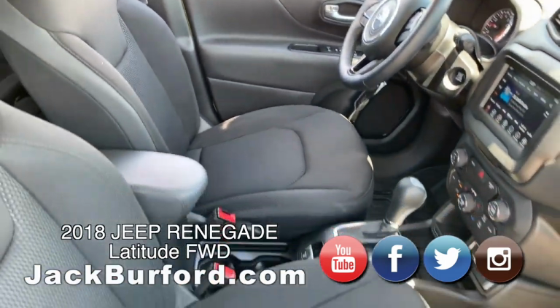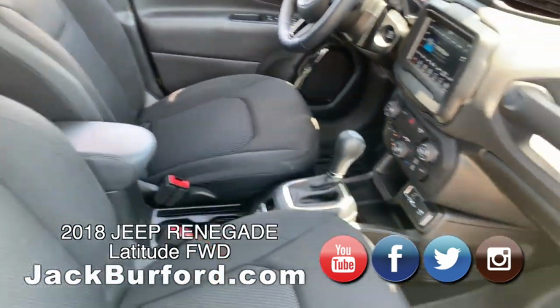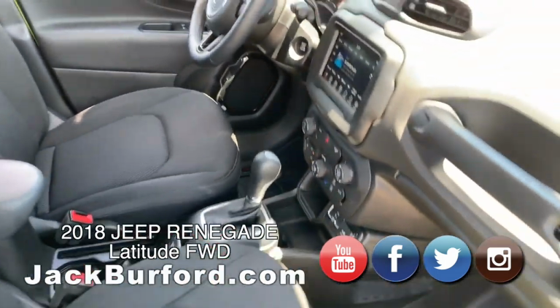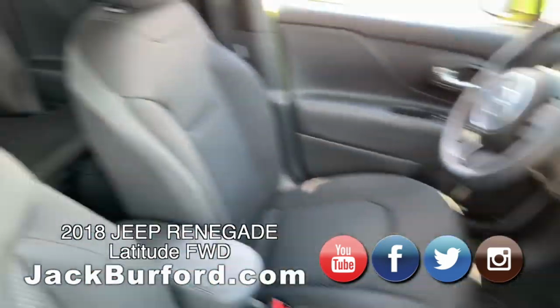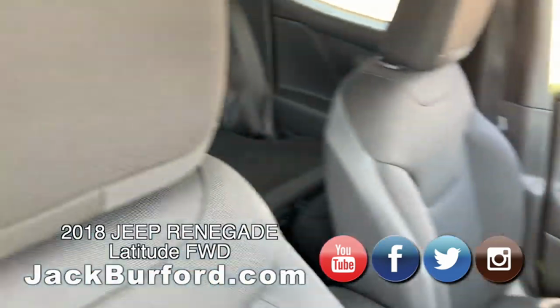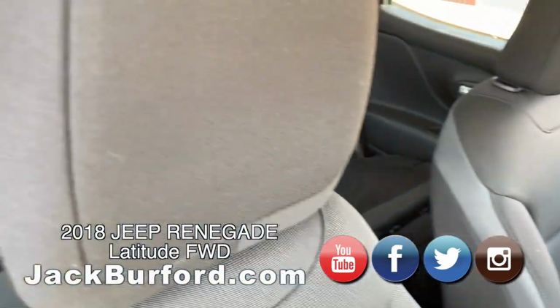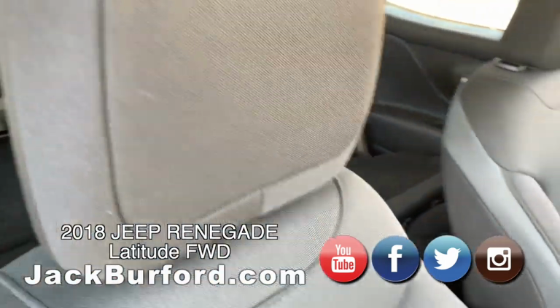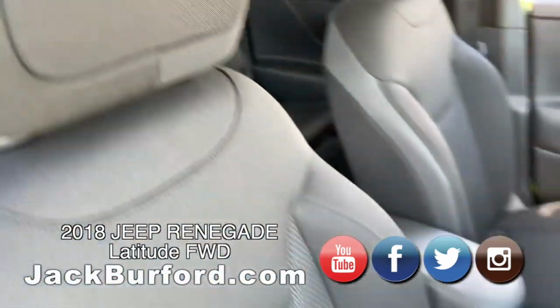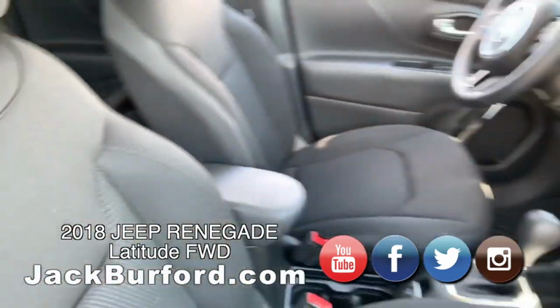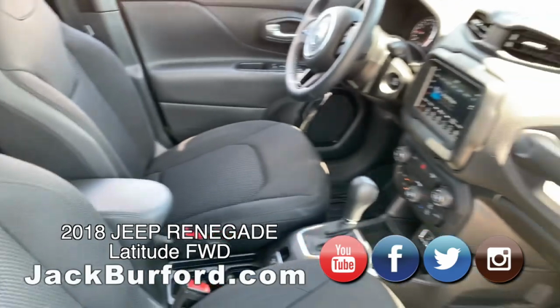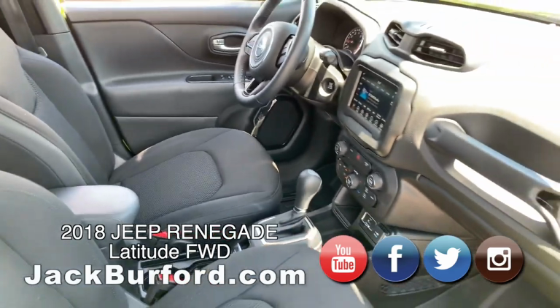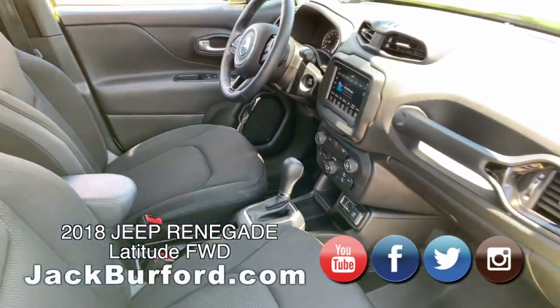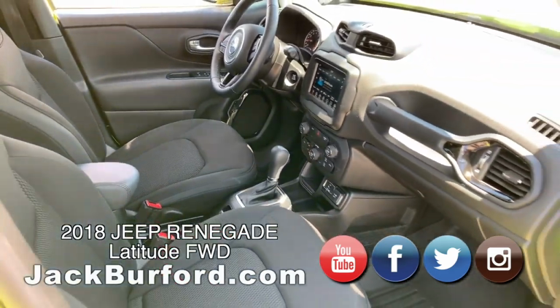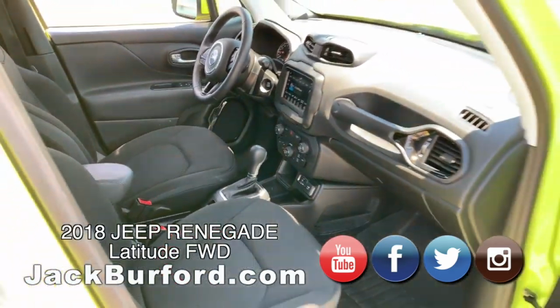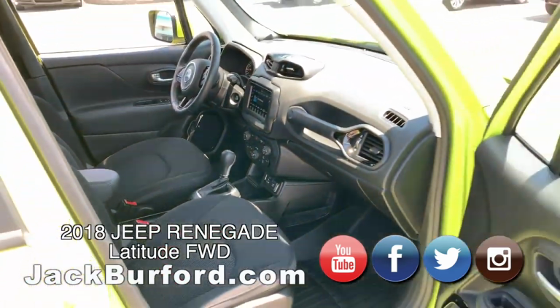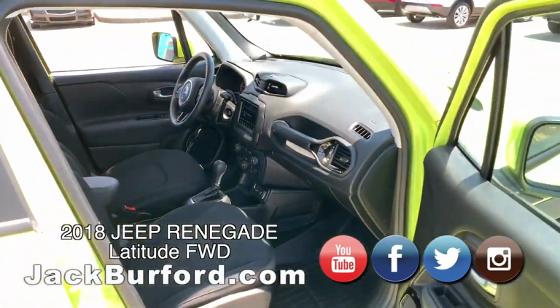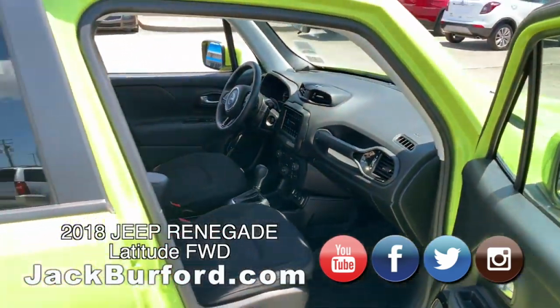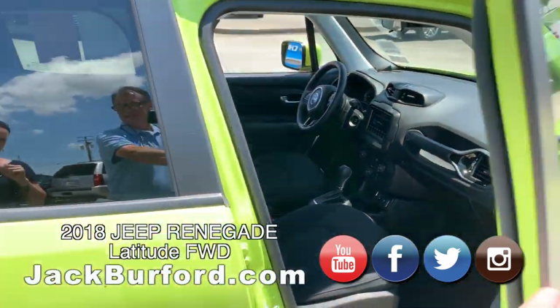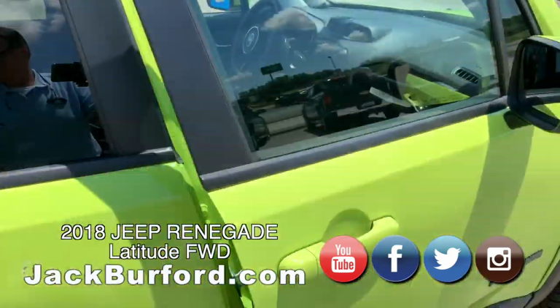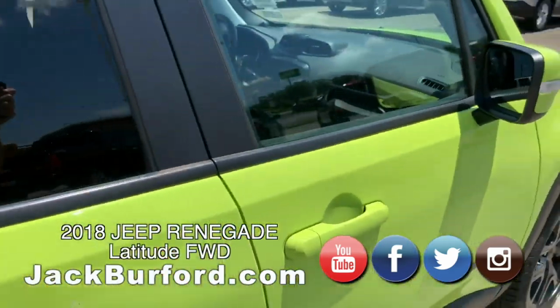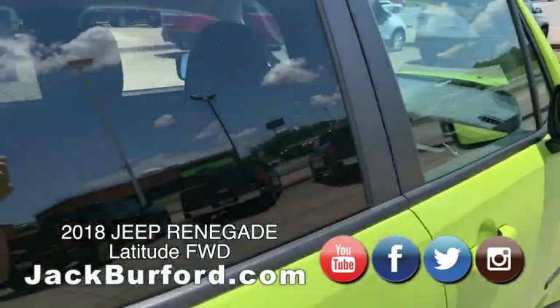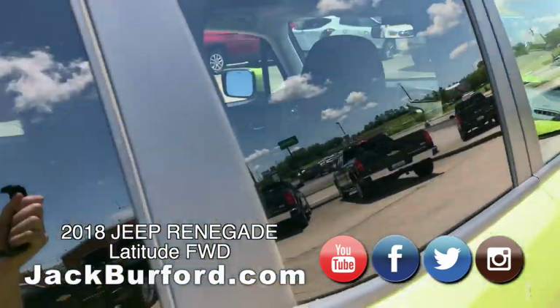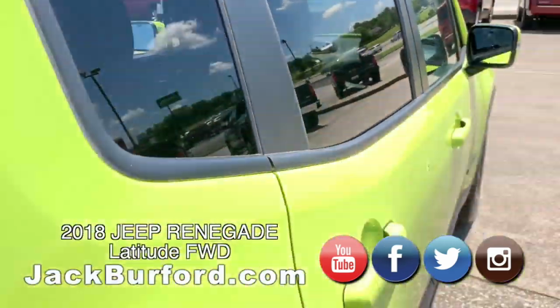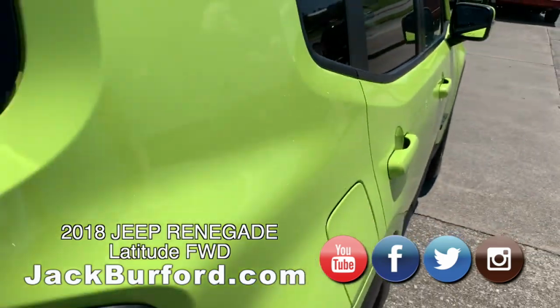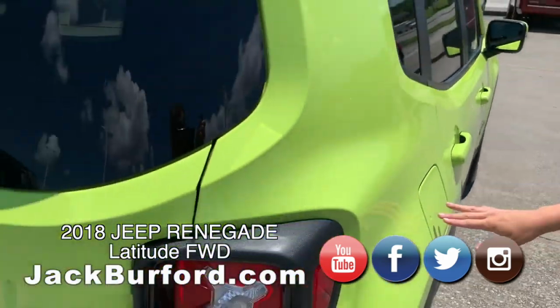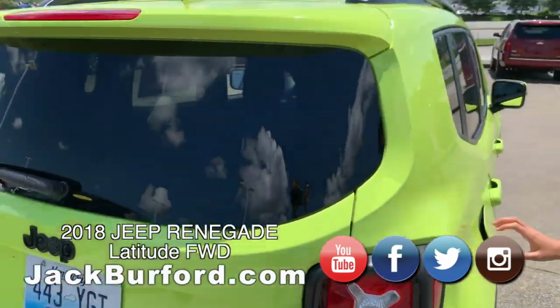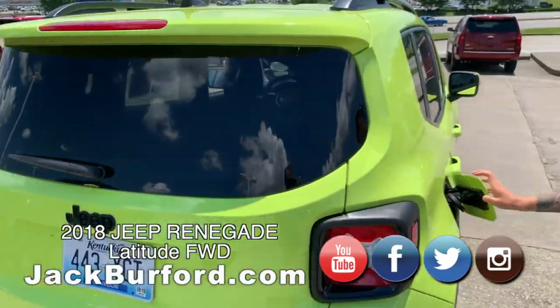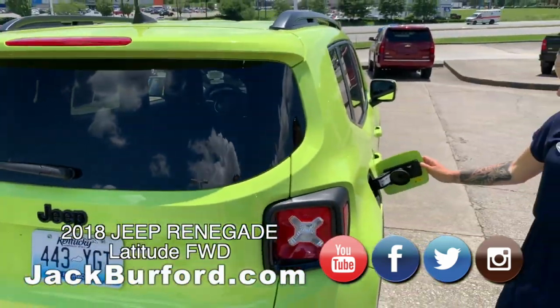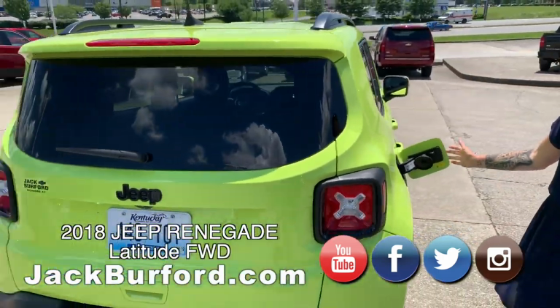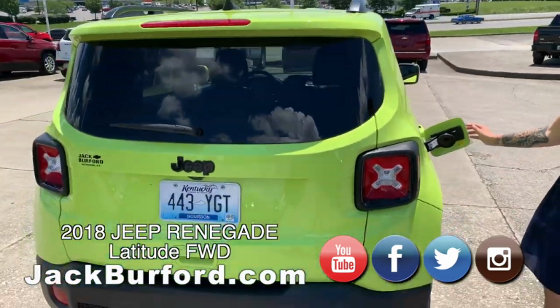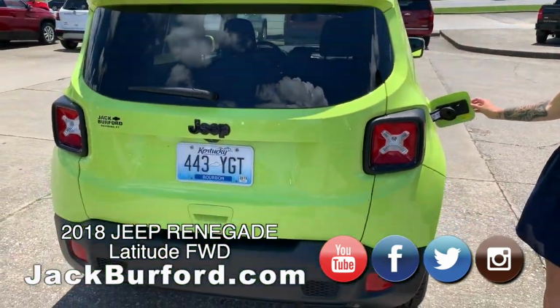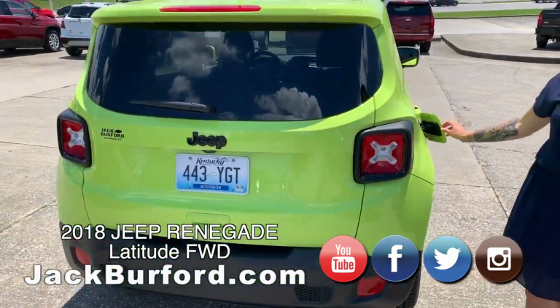Got the AC on the top there. Got AM, FM, and XM radio if you subscribe to that. Got capless fuel on this one as well.